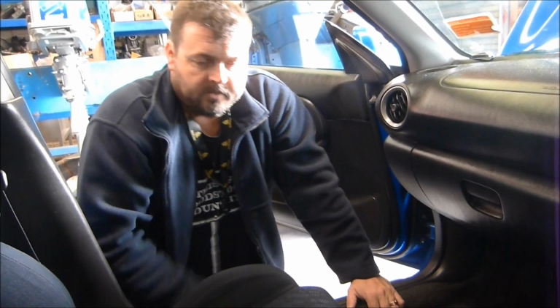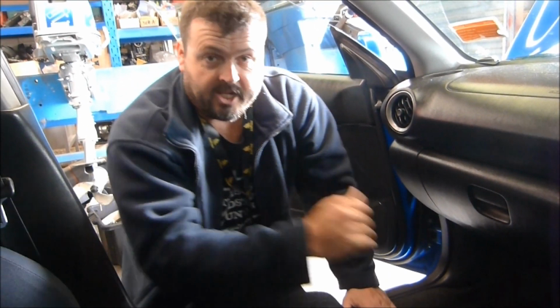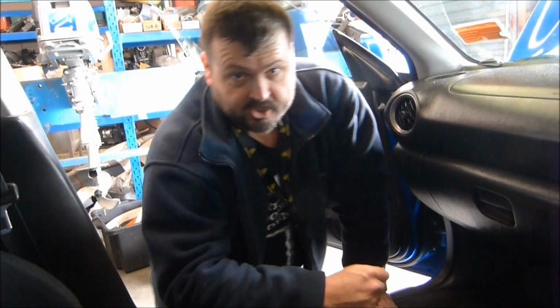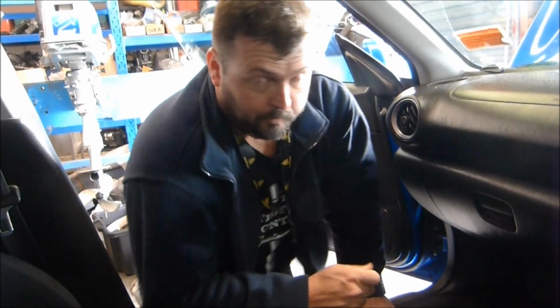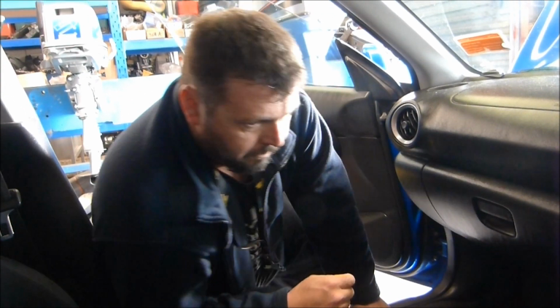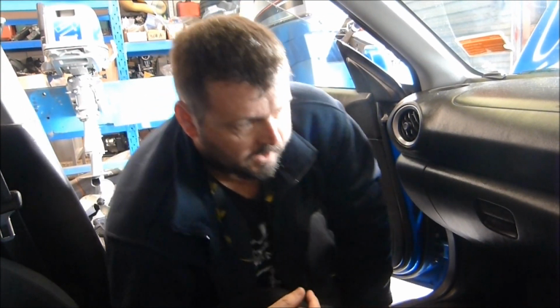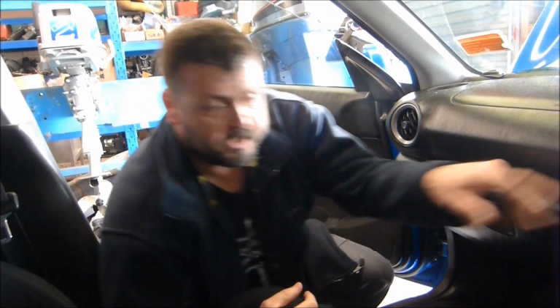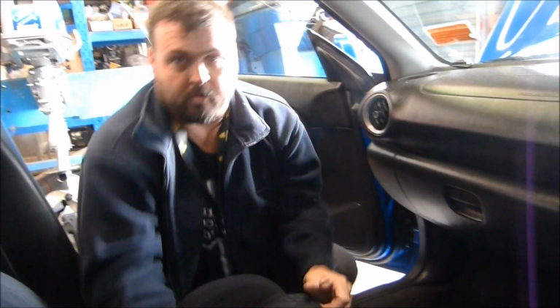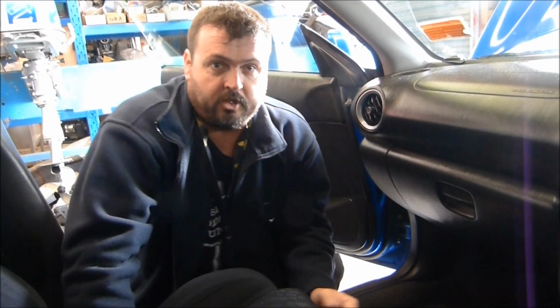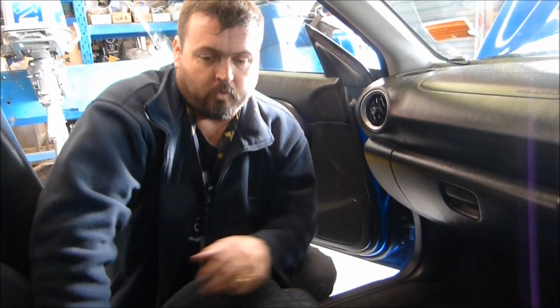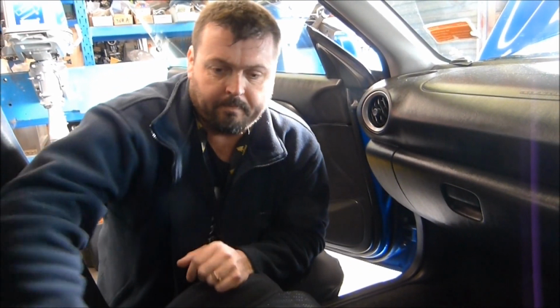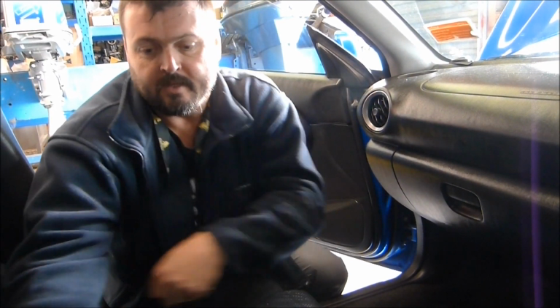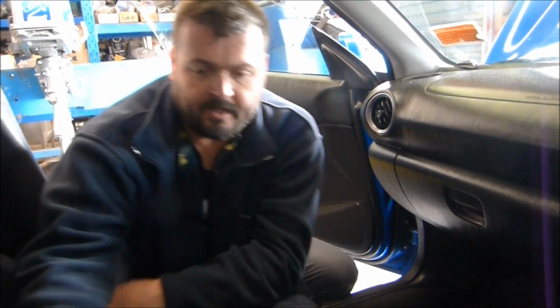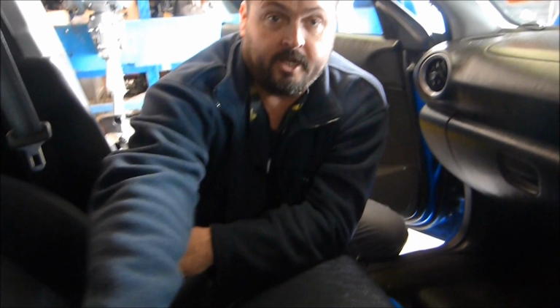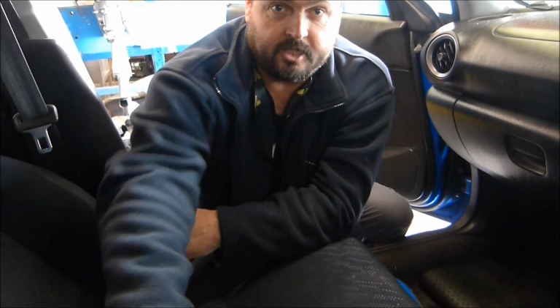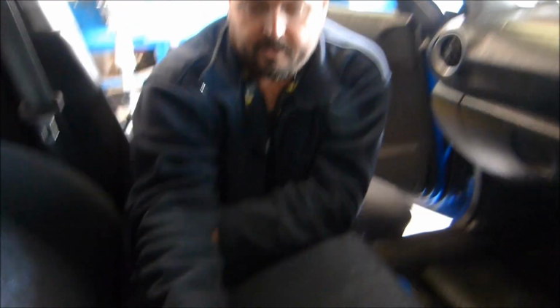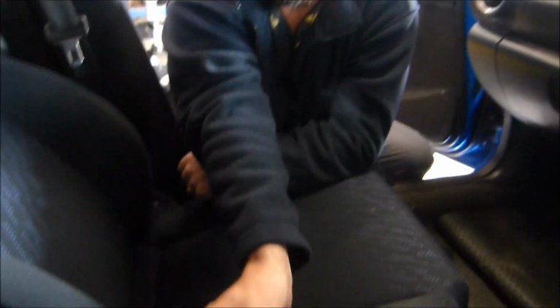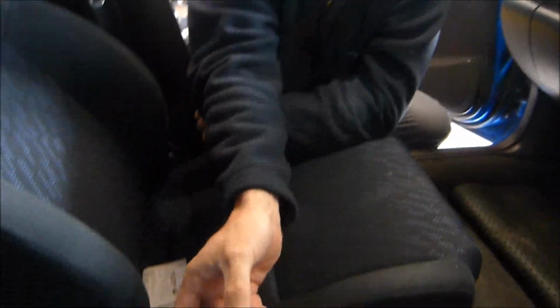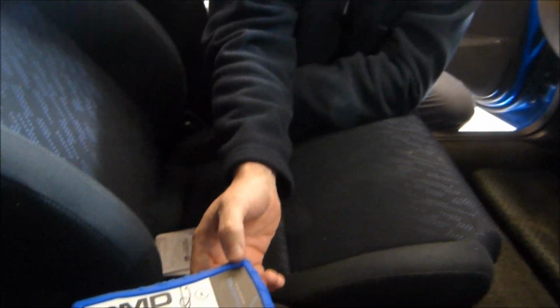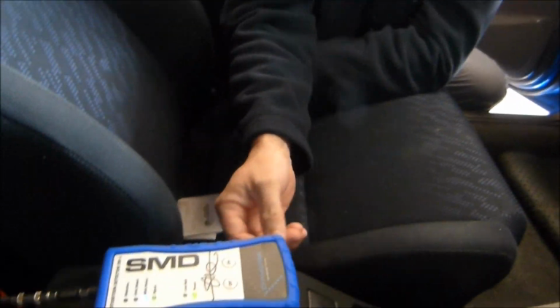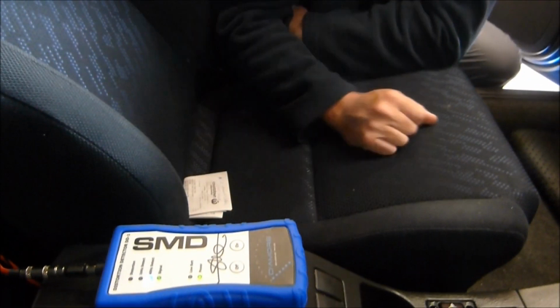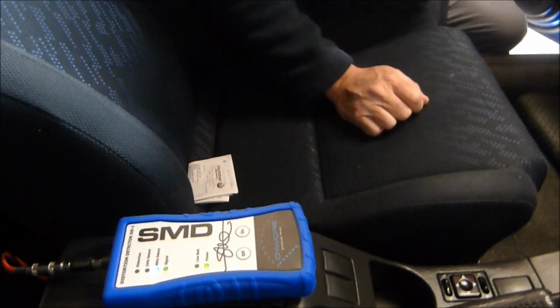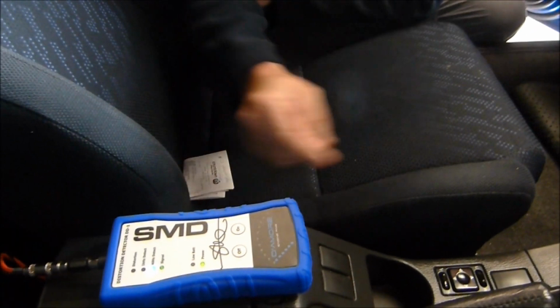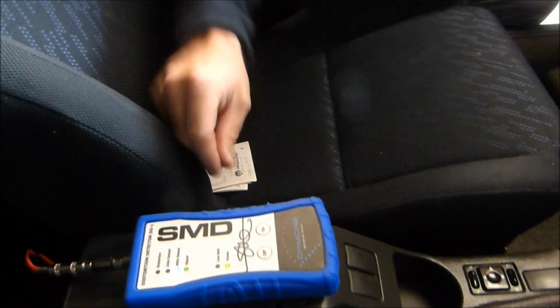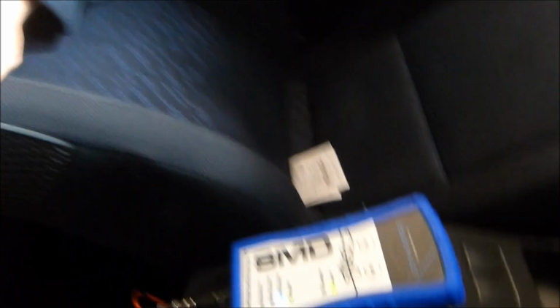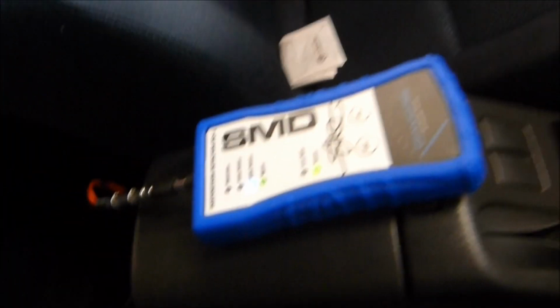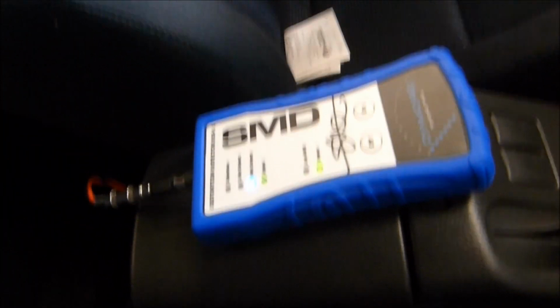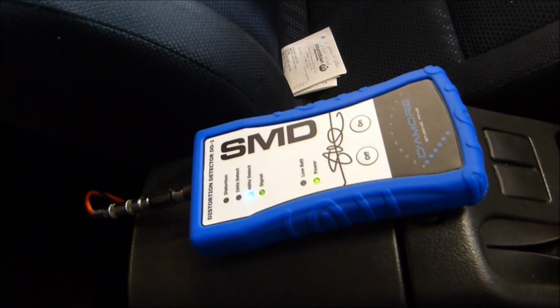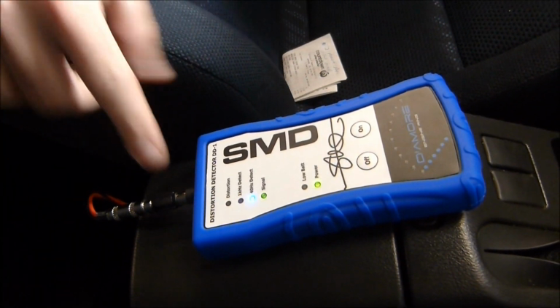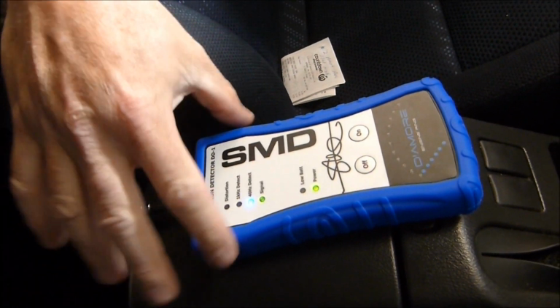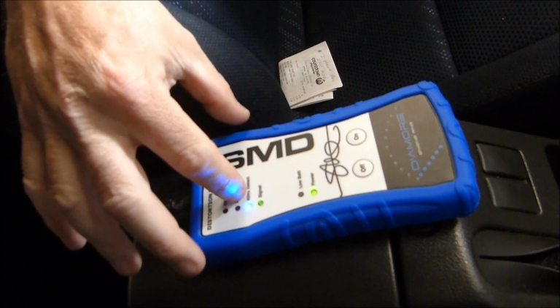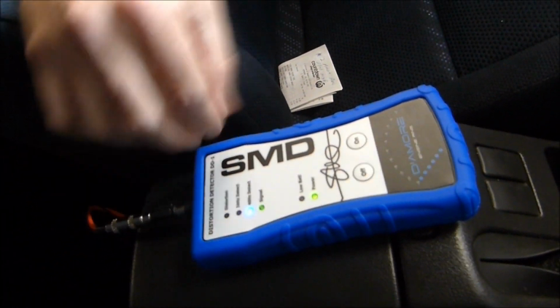We just had a bit of a technical problem. The deck was going through a crossover unit before the amp and we weren't getting any signal from the amp, so I've just connected it up with an RCA straight from the deck to the amp. Now we're detecting a 40 hertz signal.